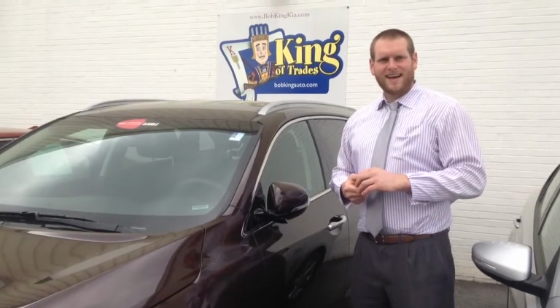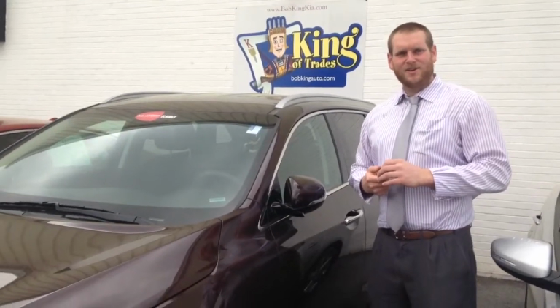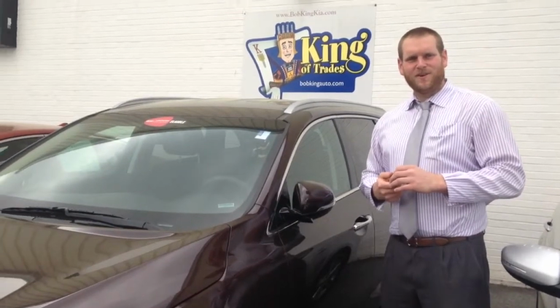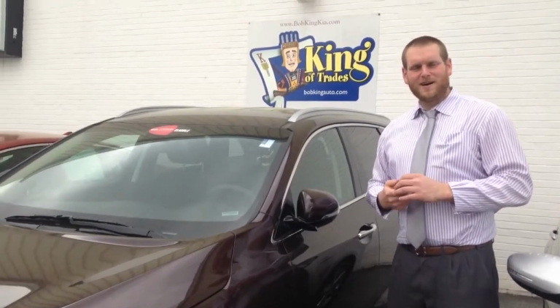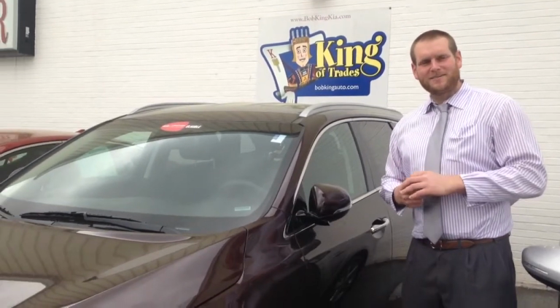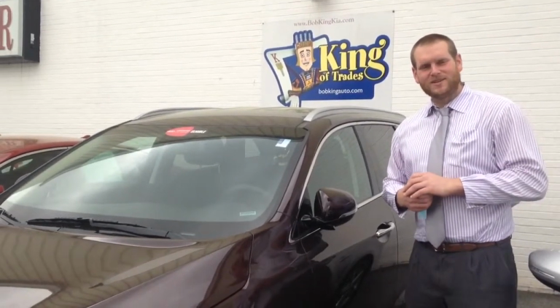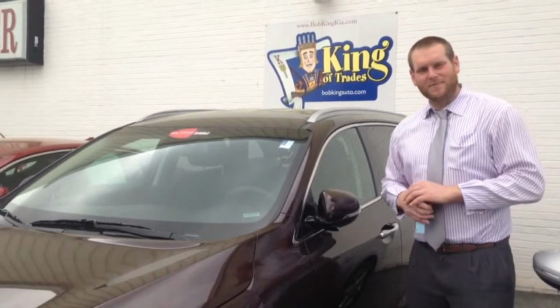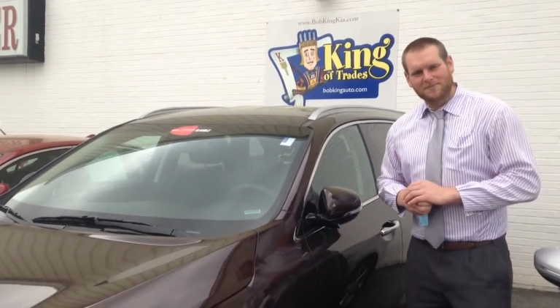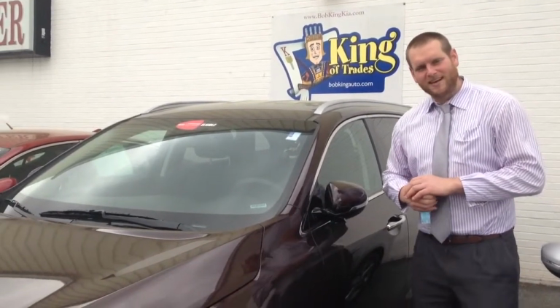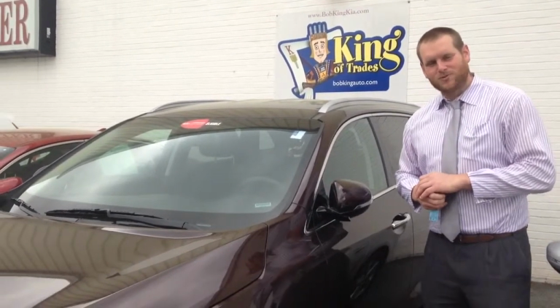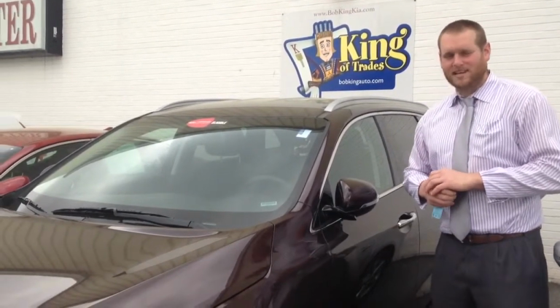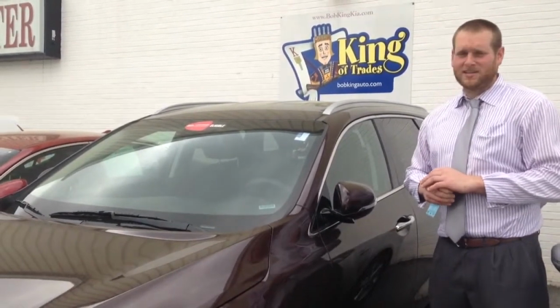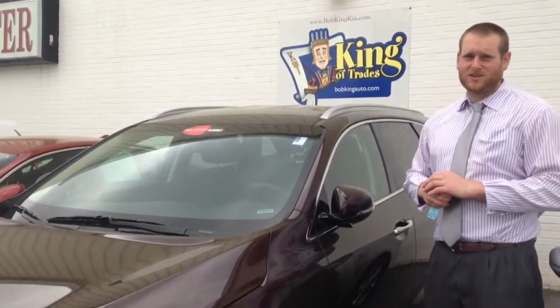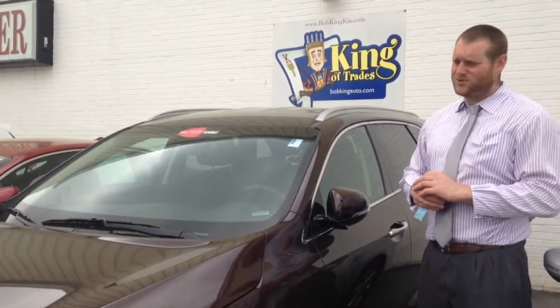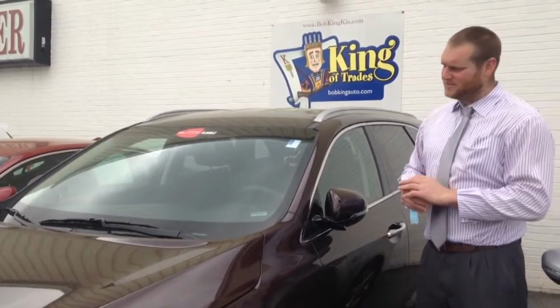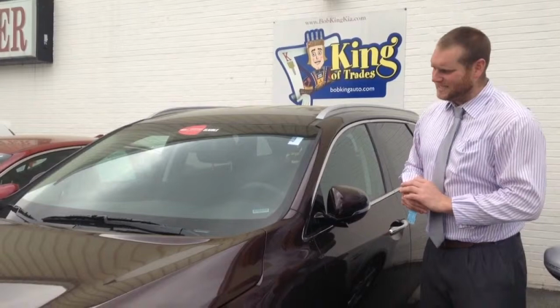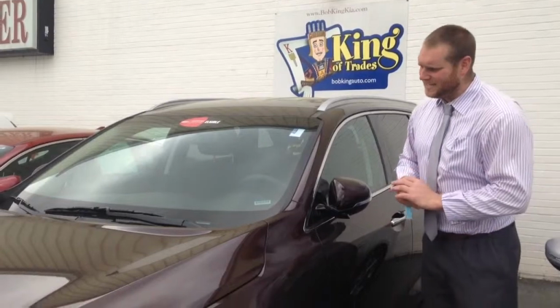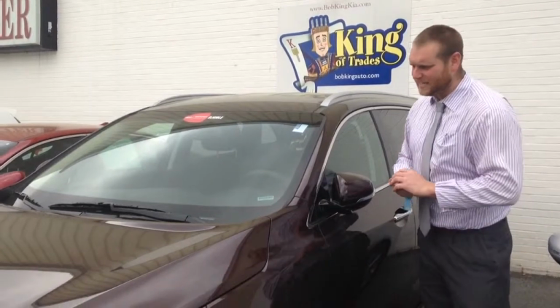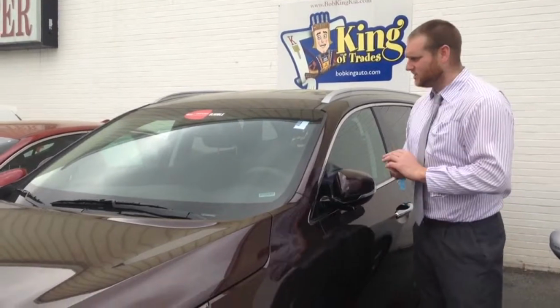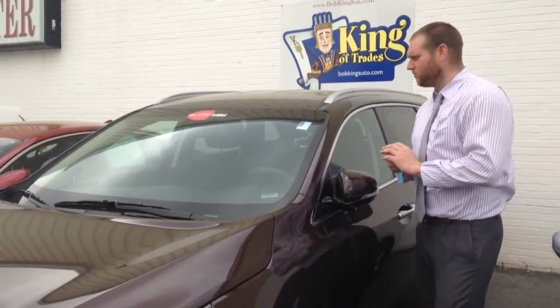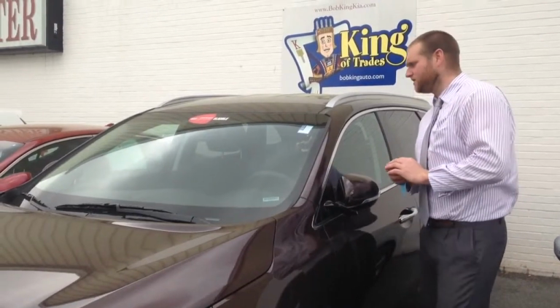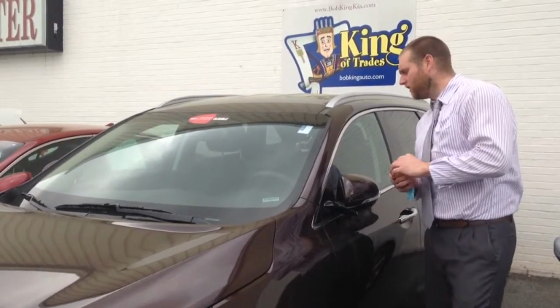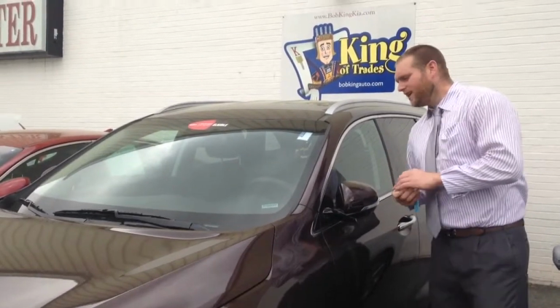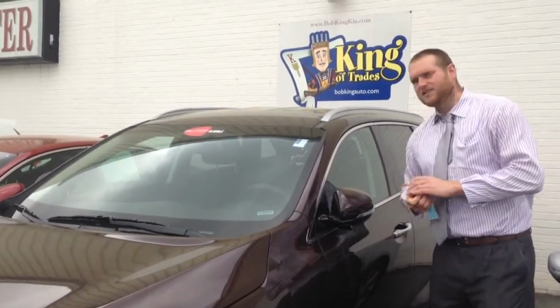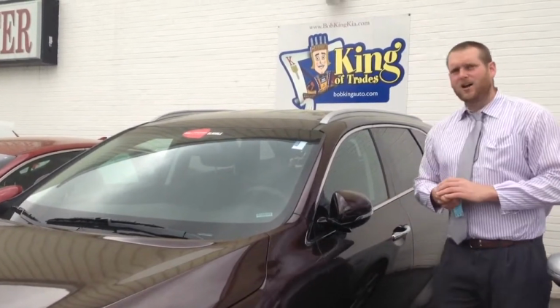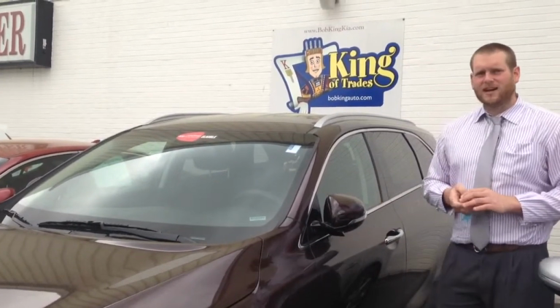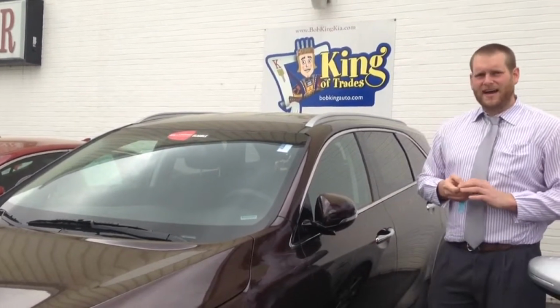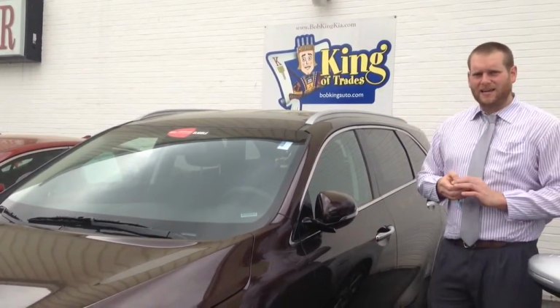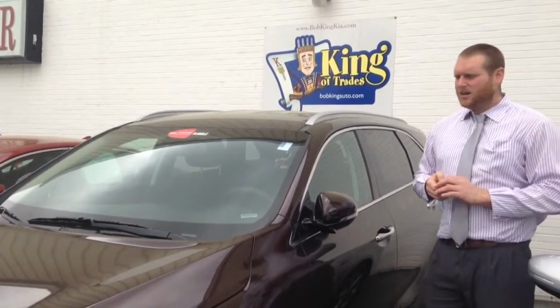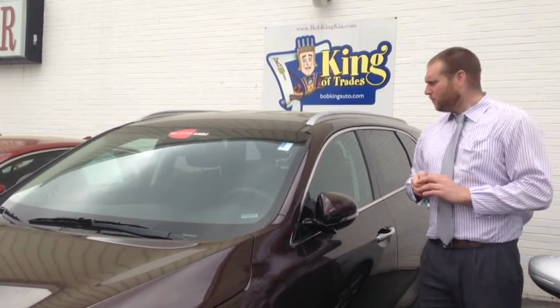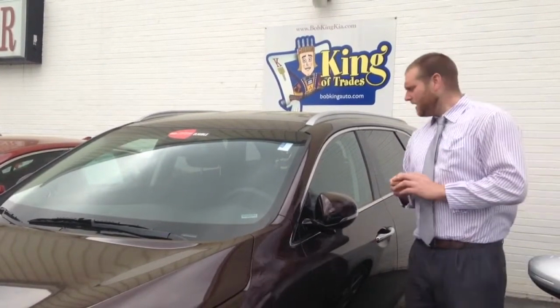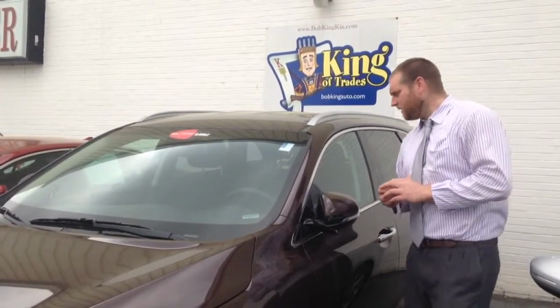How you doing folks? My name is Andrew down here at Bob Kane Kia. I just want to take a minute to show you this 2016 Kia Sorento. It is the Dark Cherry LX with a black interior.